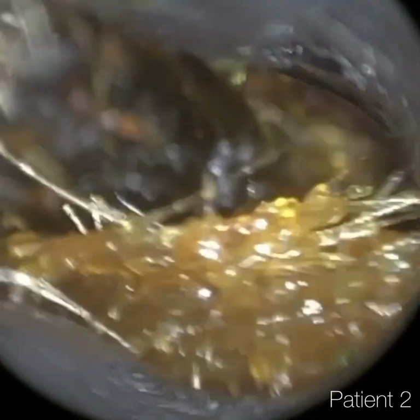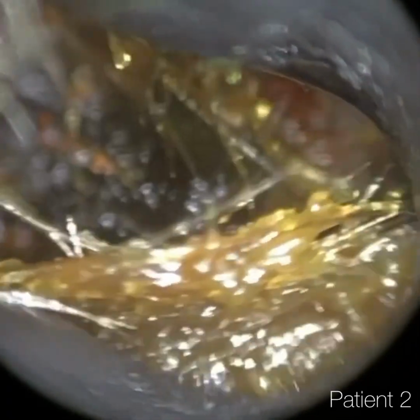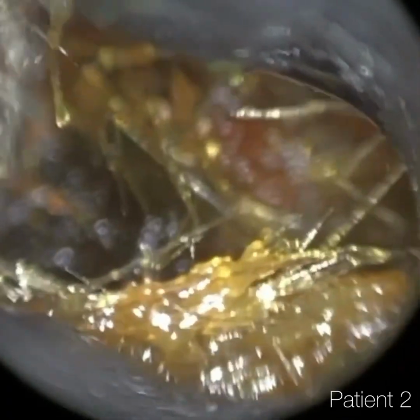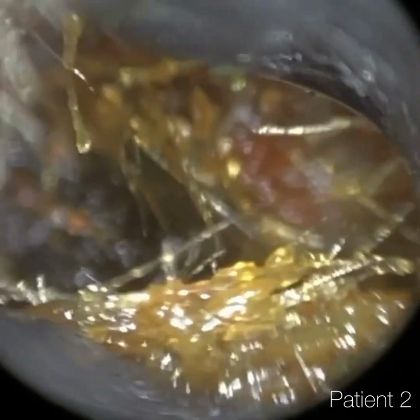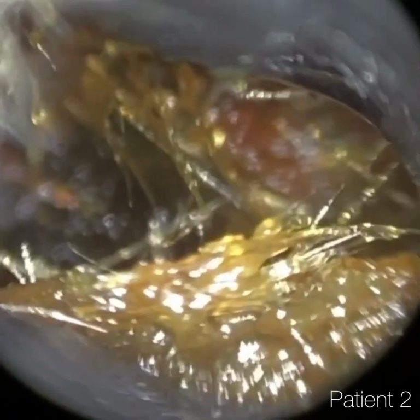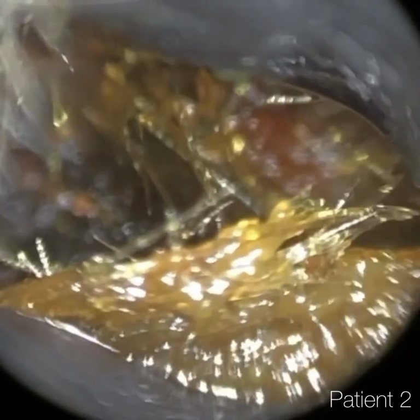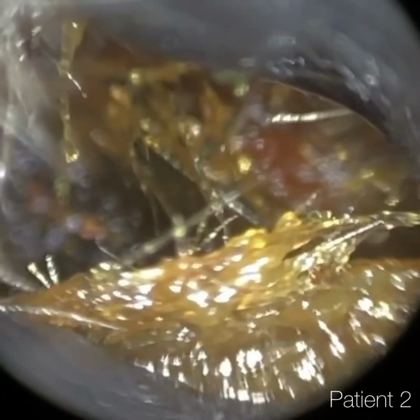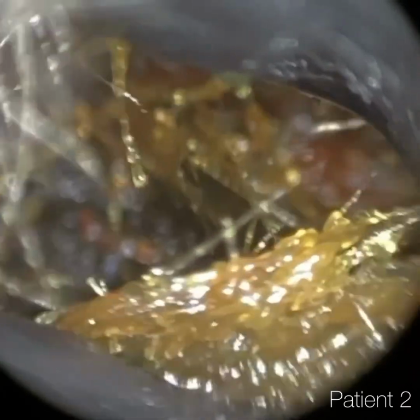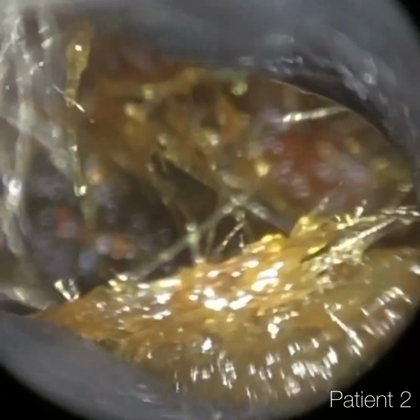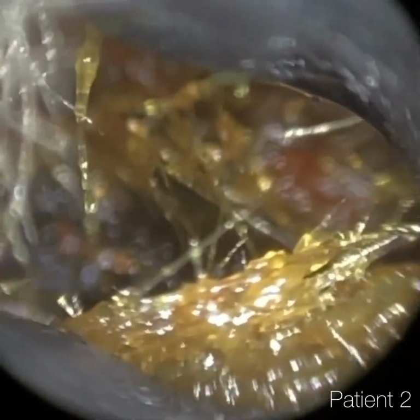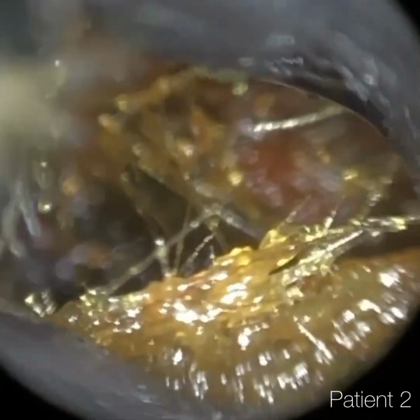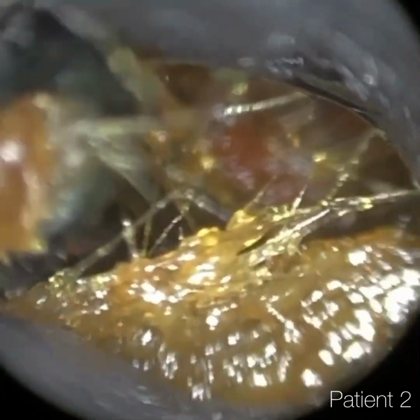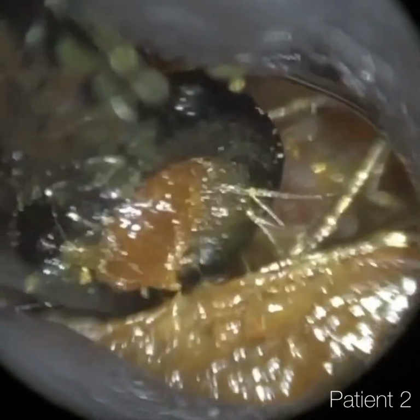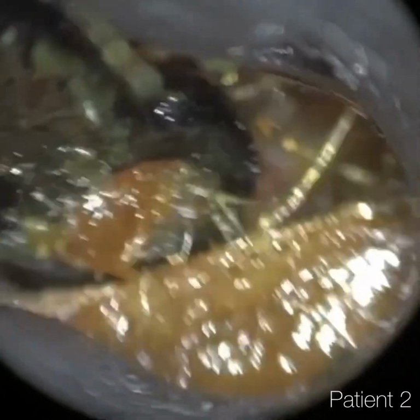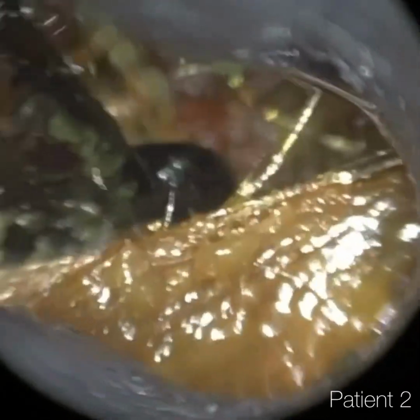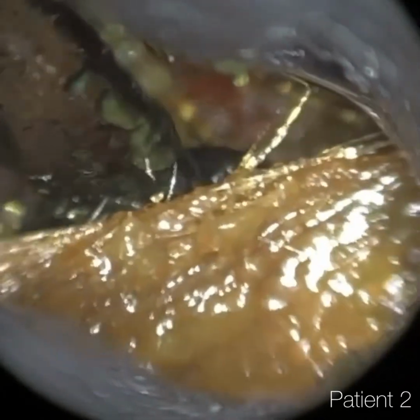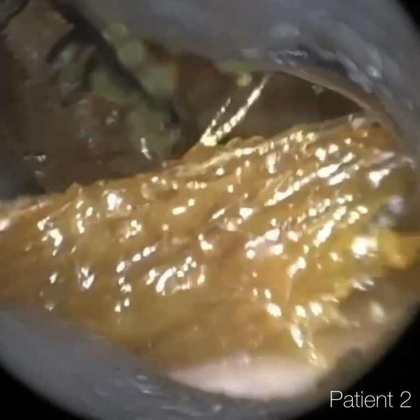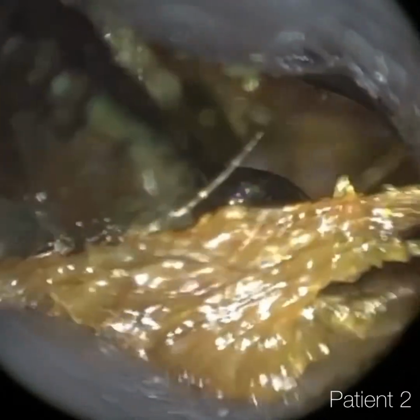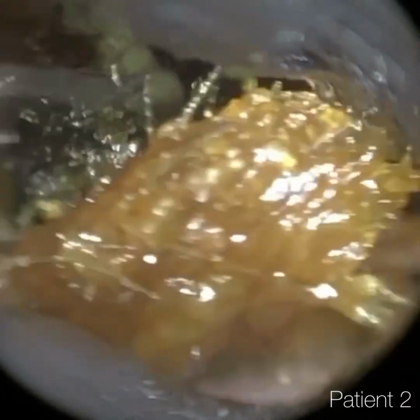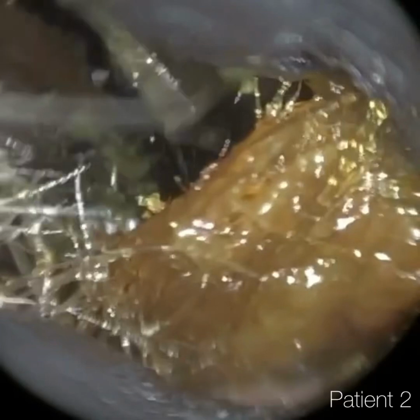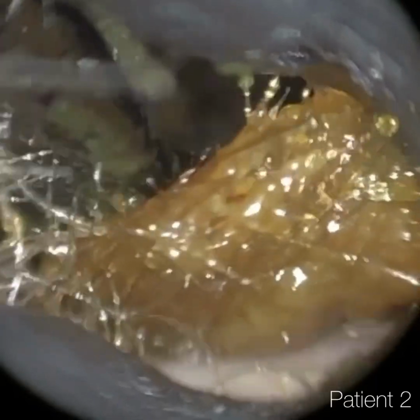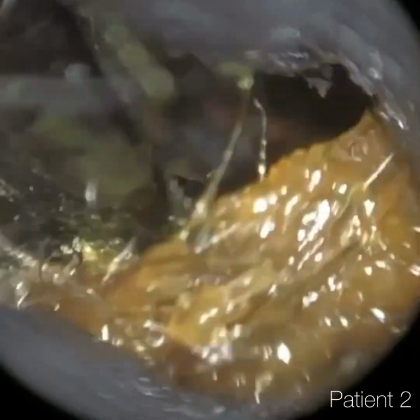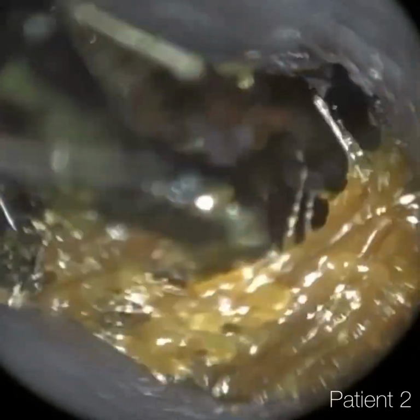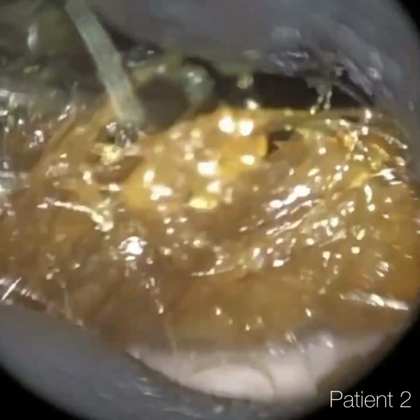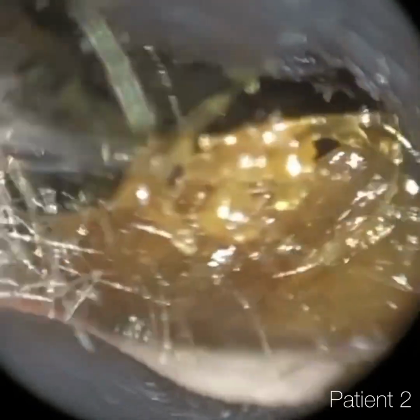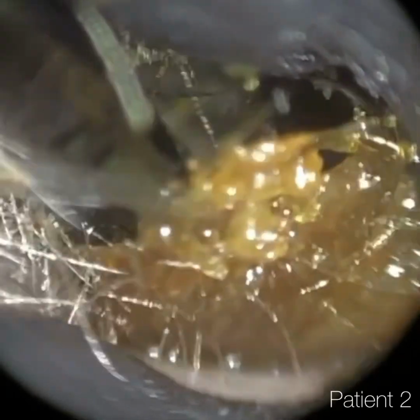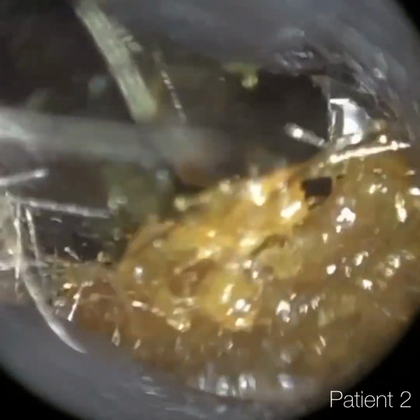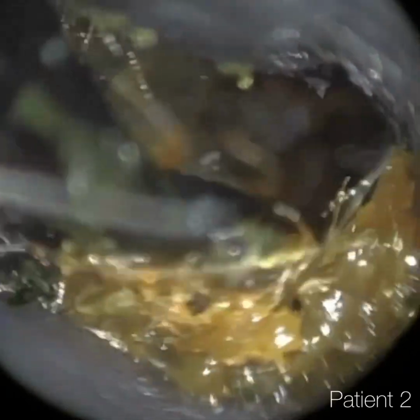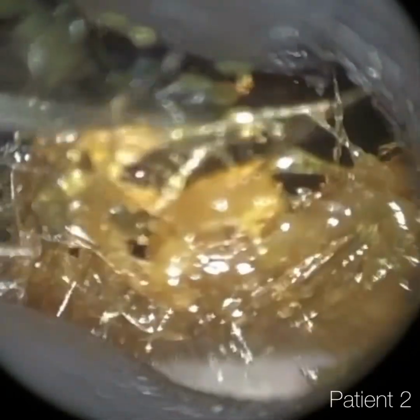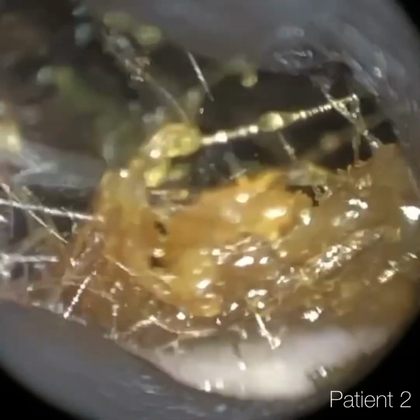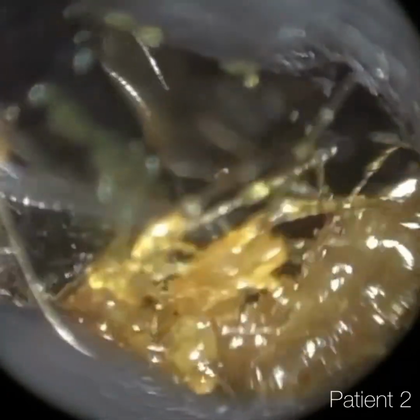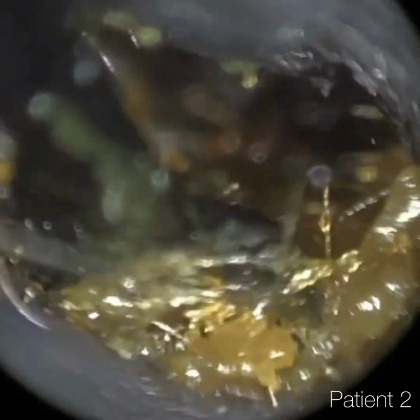And you can see there's loads of hairs that are matted — so that might have given it away now. Patient two, if you hadn't guessed already, is the husband. And patient one is the patient's wife.